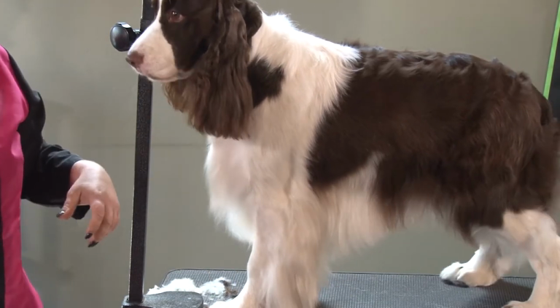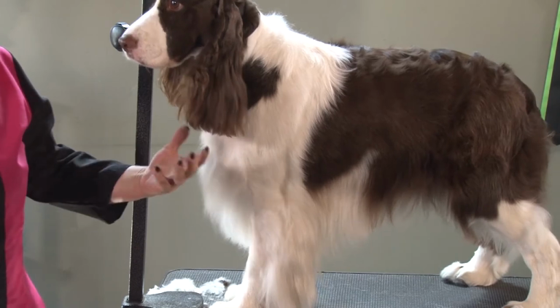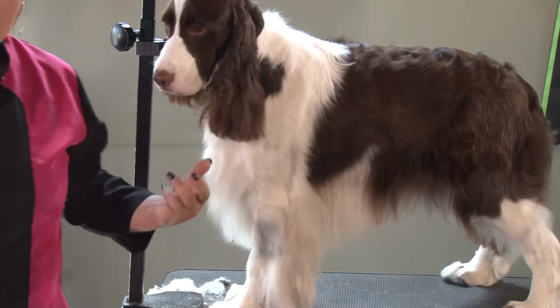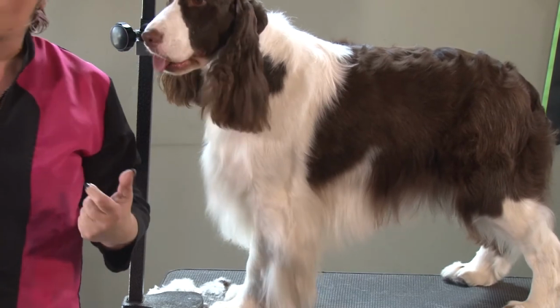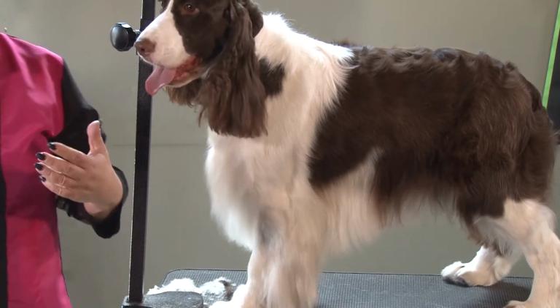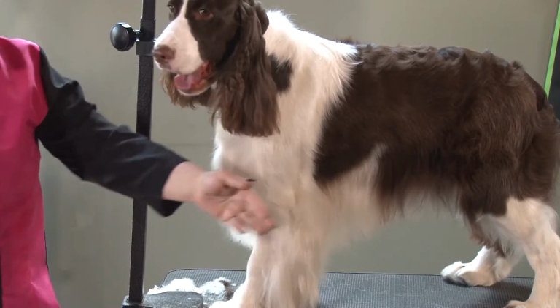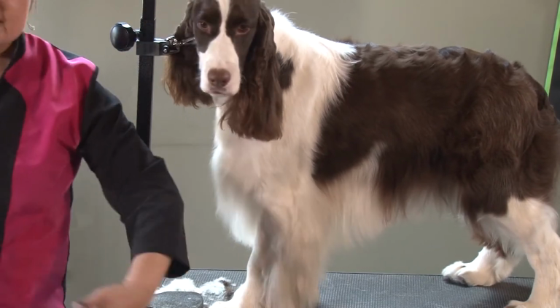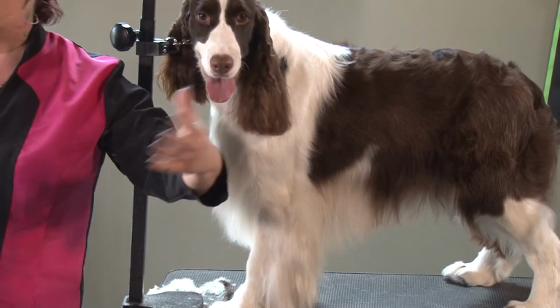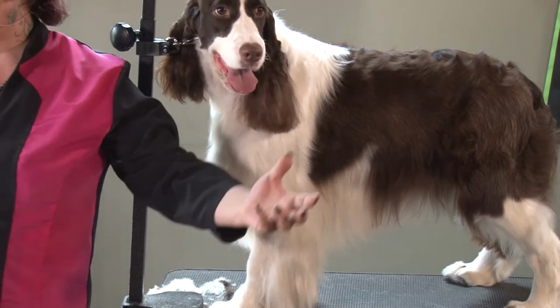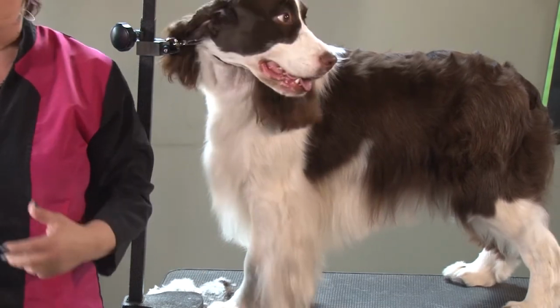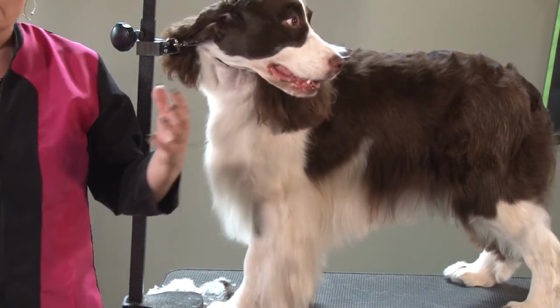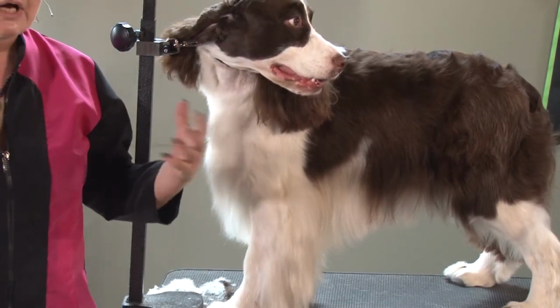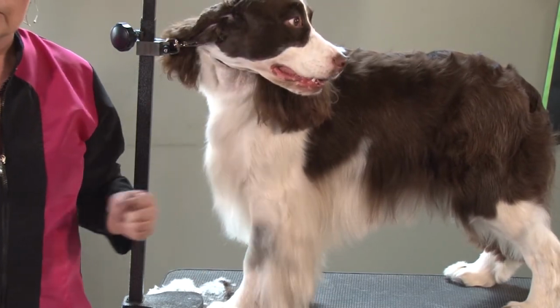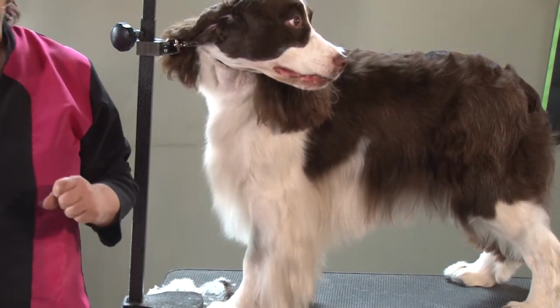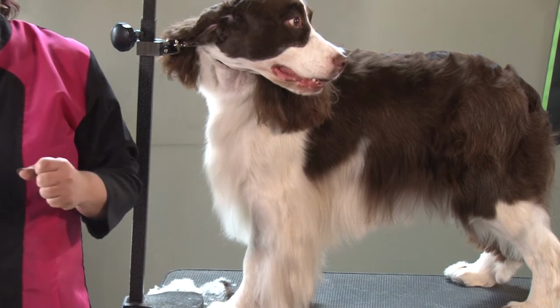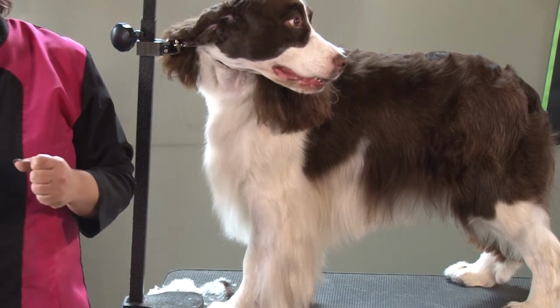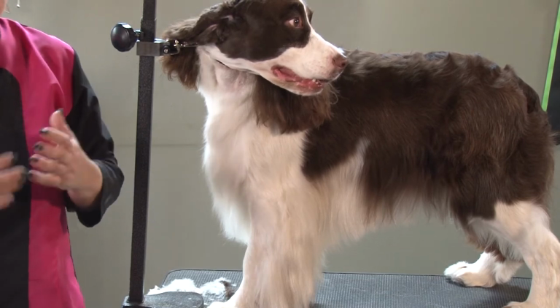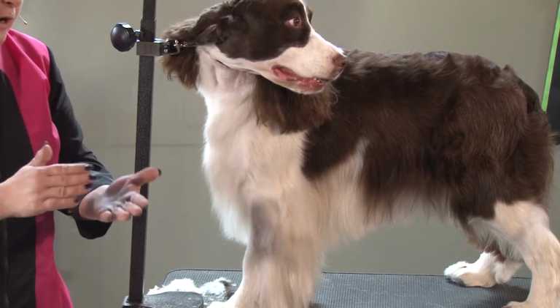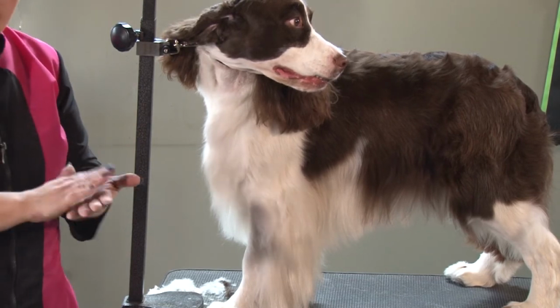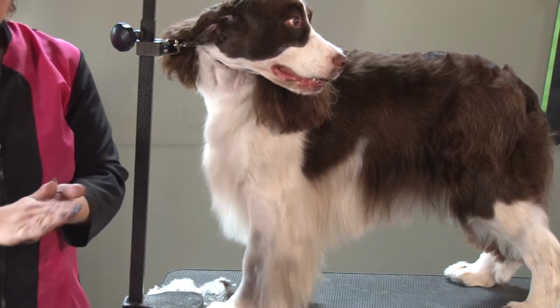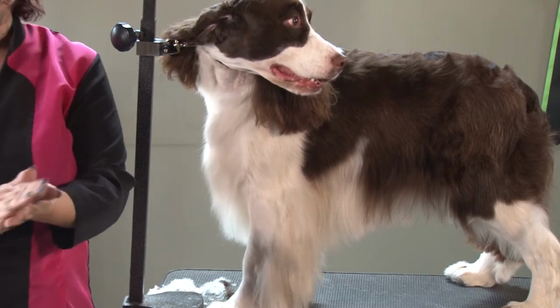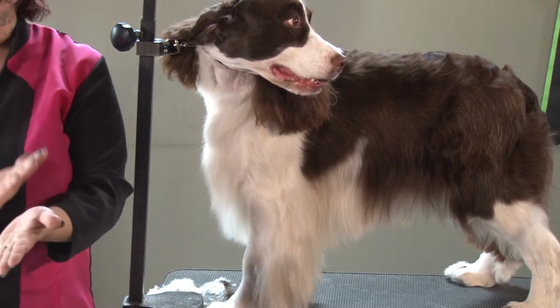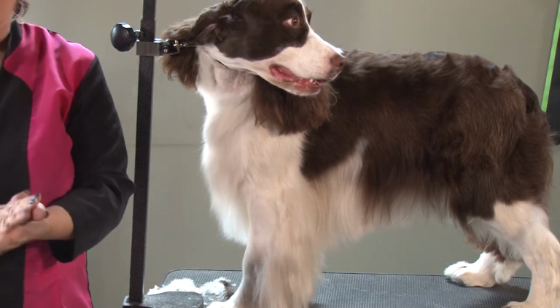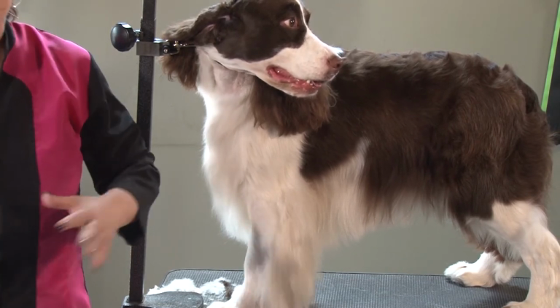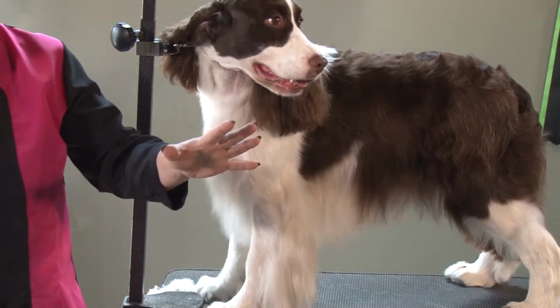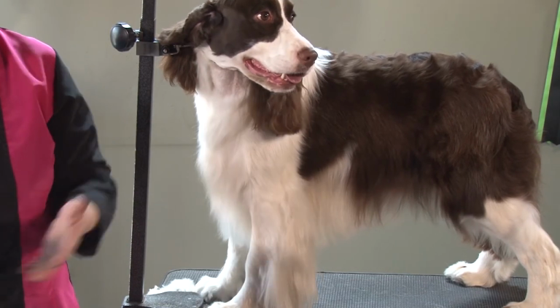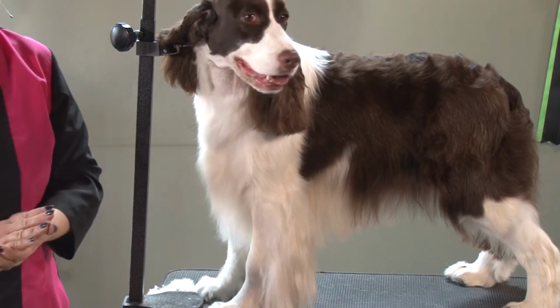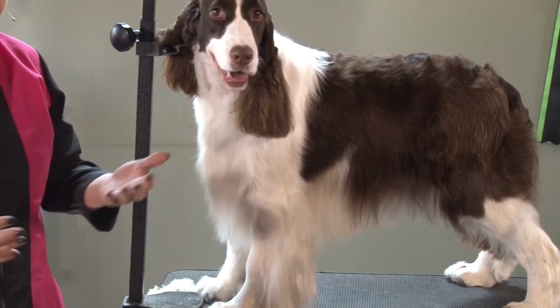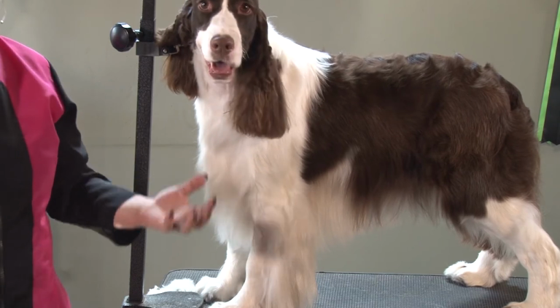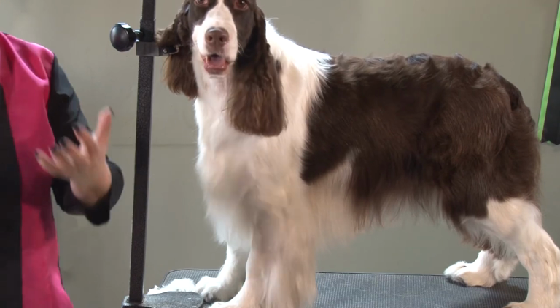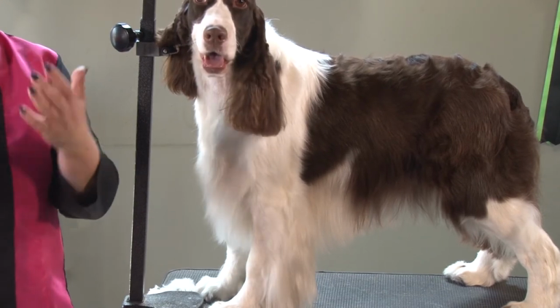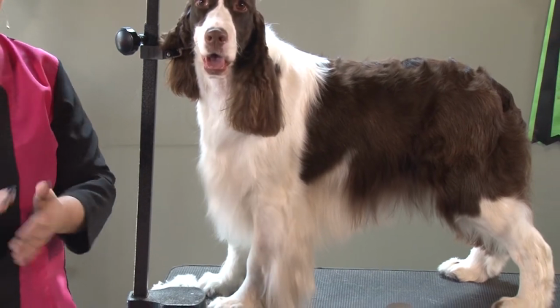Almost every household has tile floors, stone, or rock floors, so if your dog has a lot of hair on the bottom of the feet they're going to slide. We're trying to get everything off the bottoms.